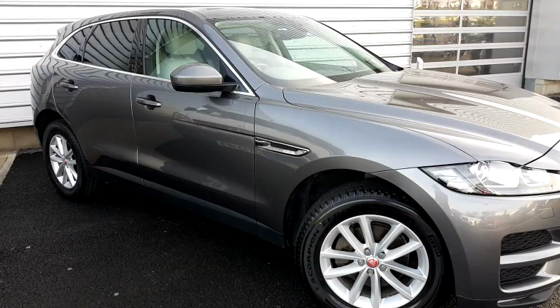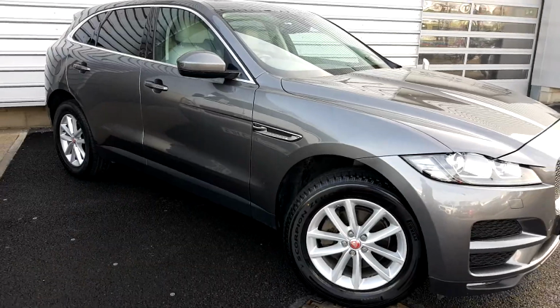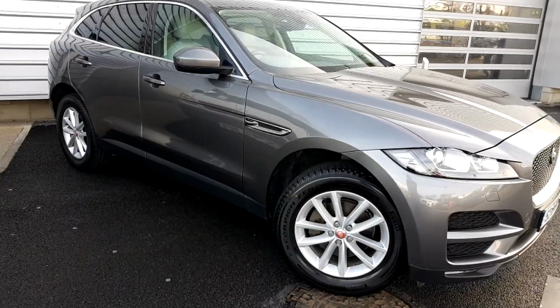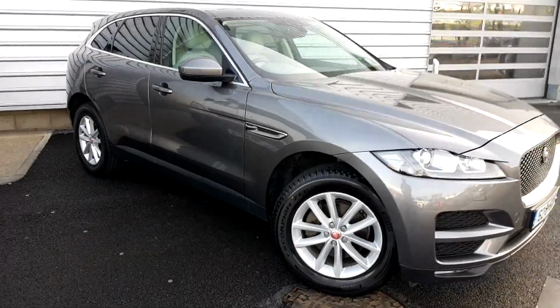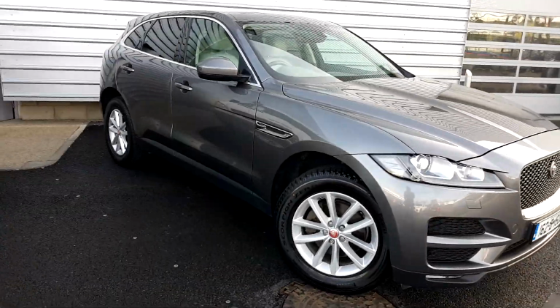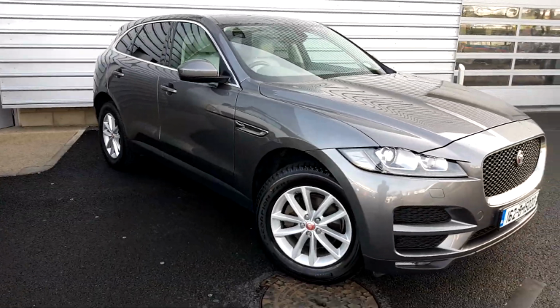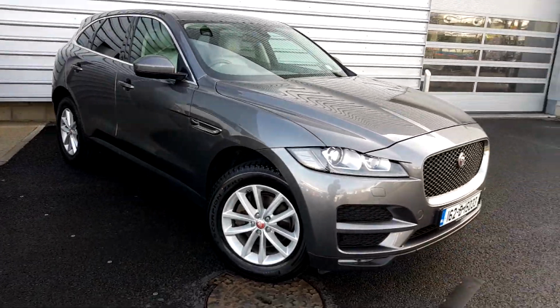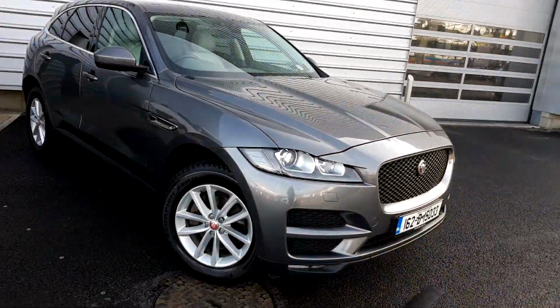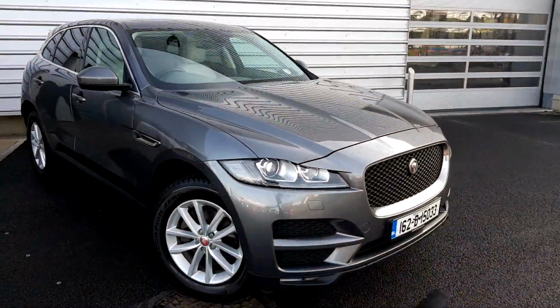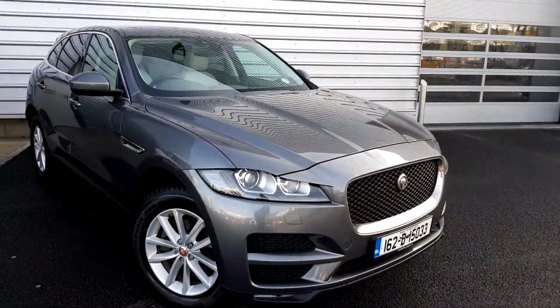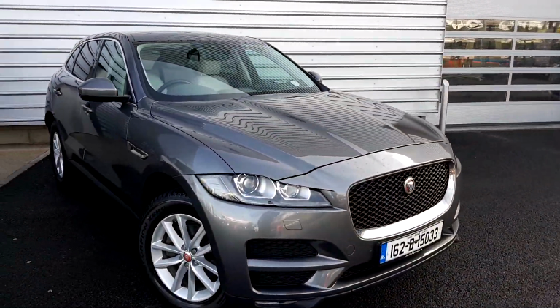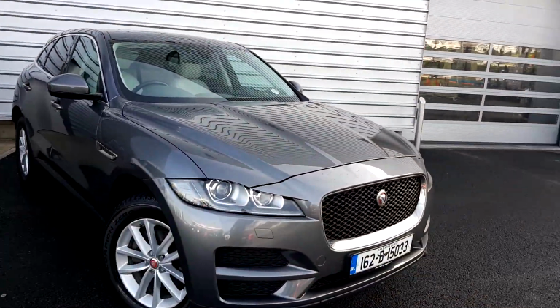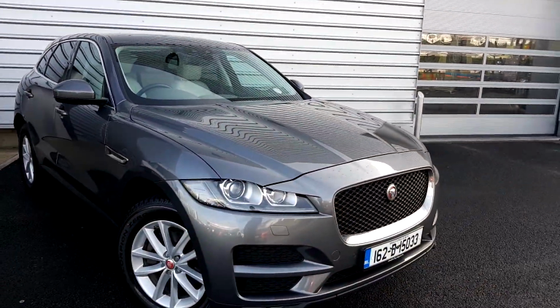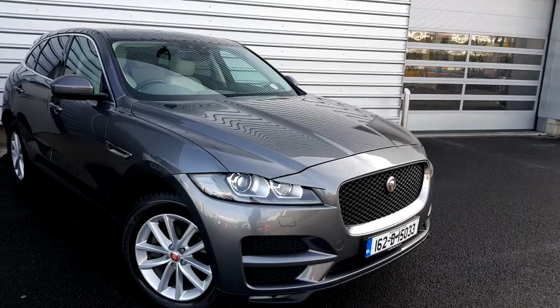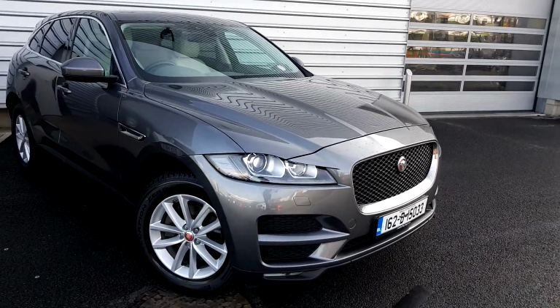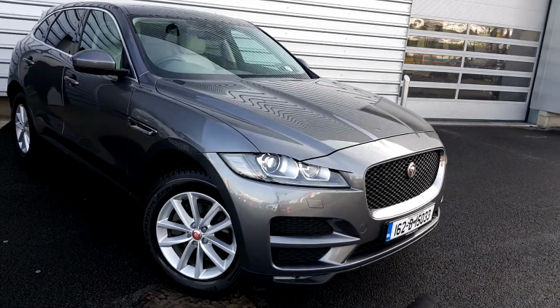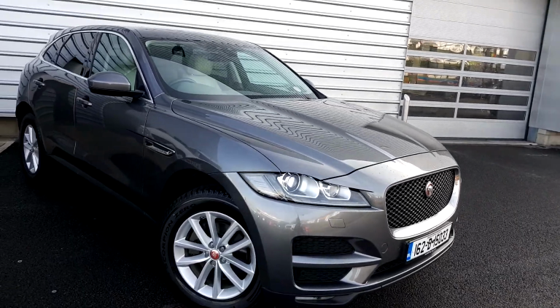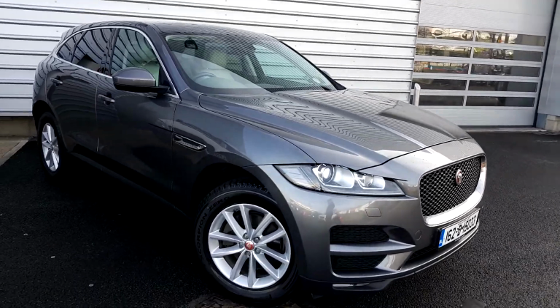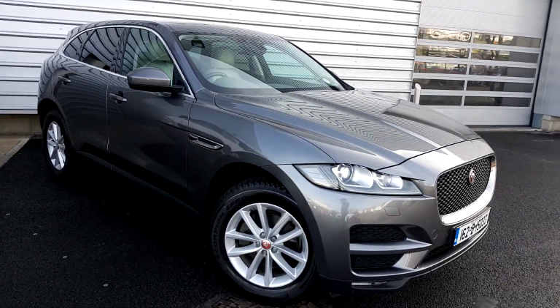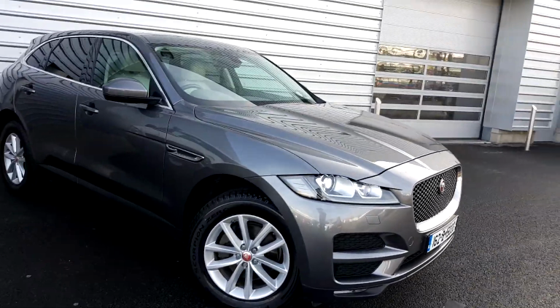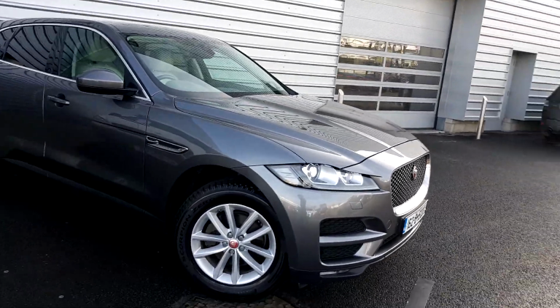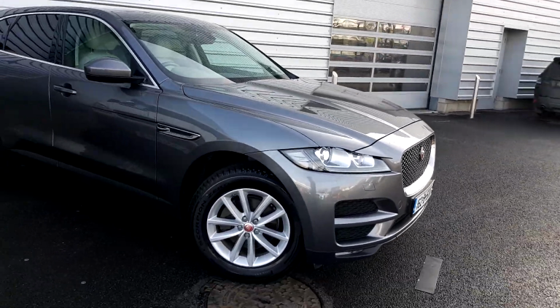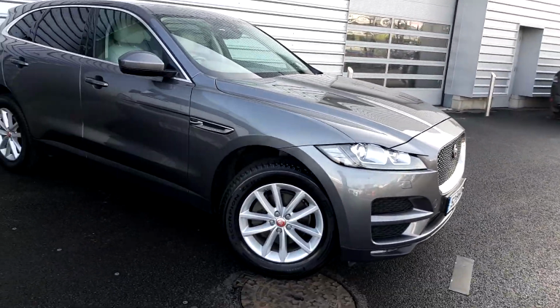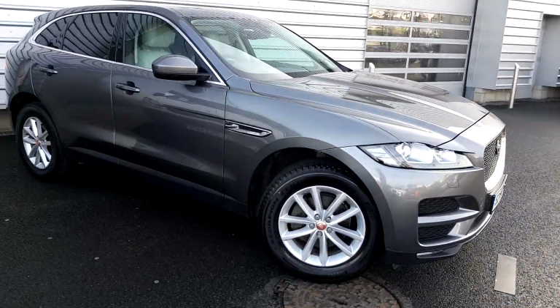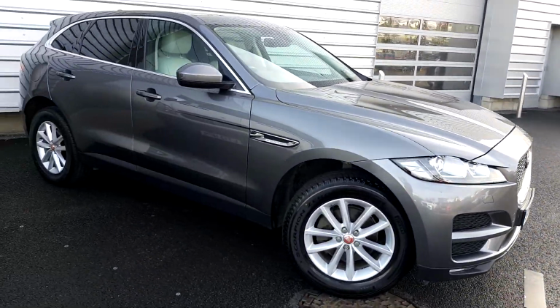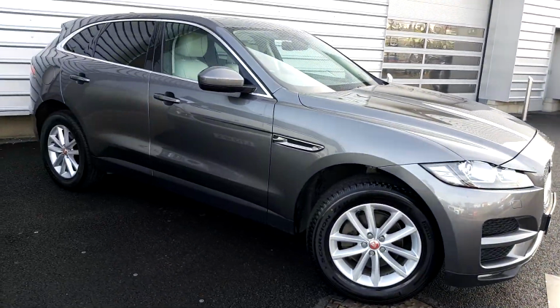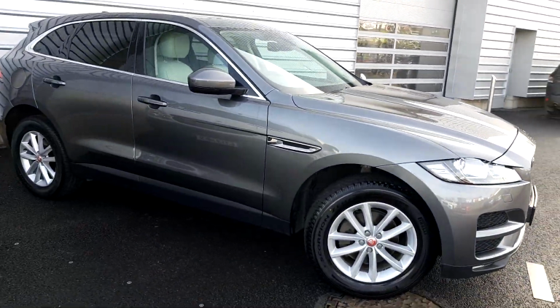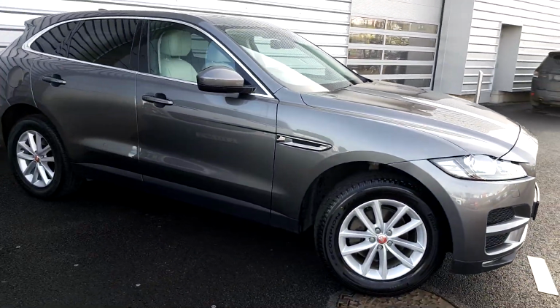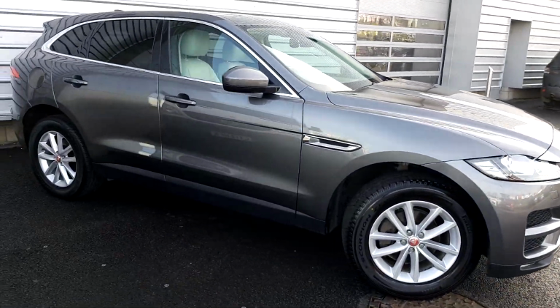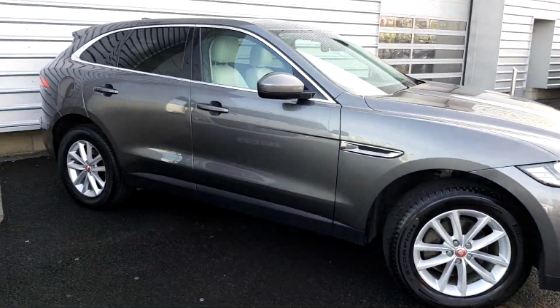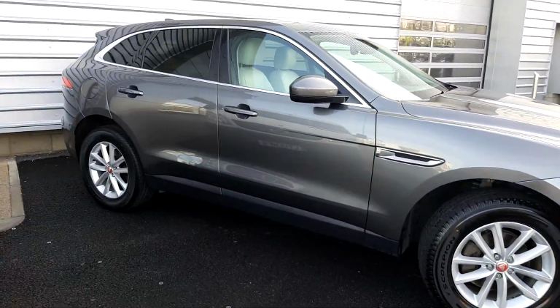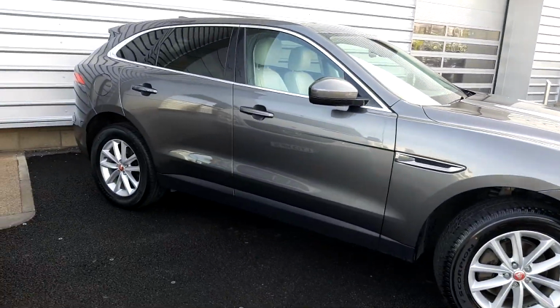For more about this Jaguar please call a member of our sales team on 018701440. That's 018701440. Thank you for viewing.